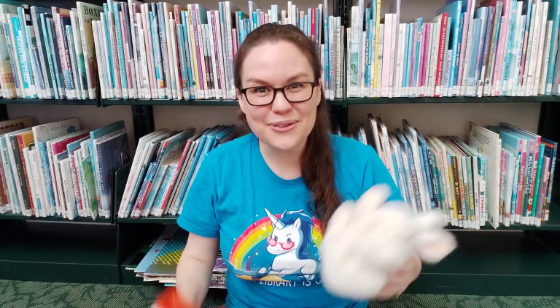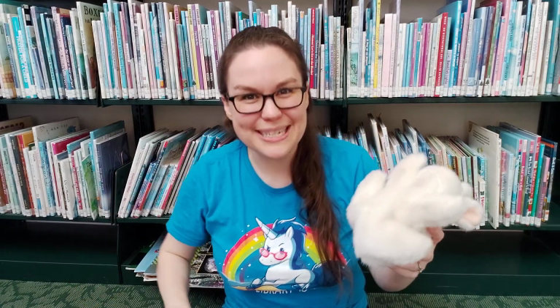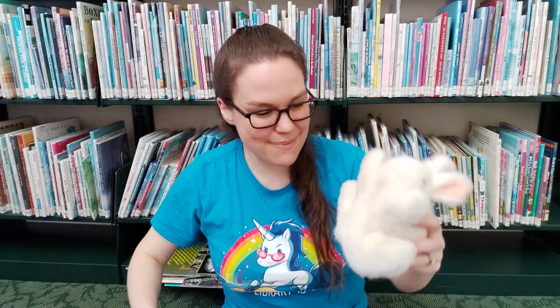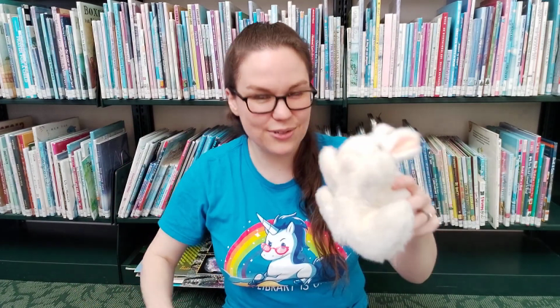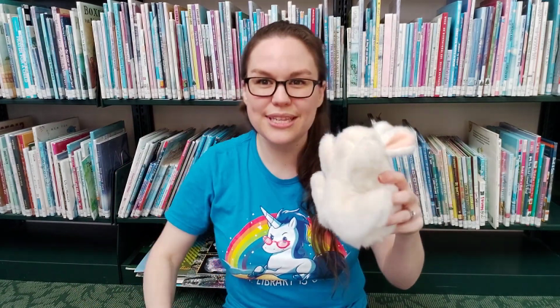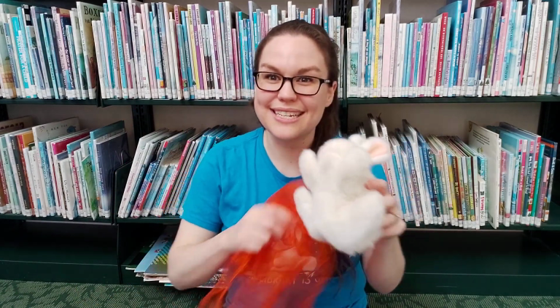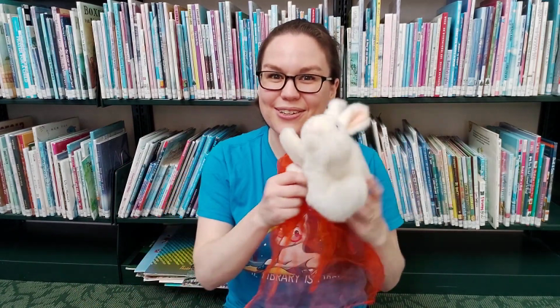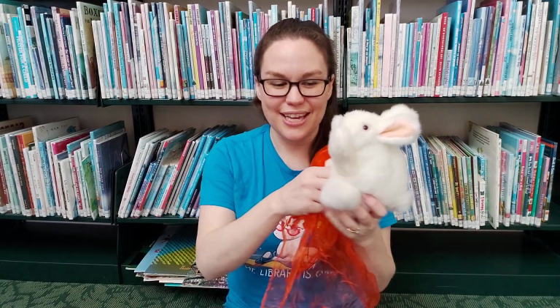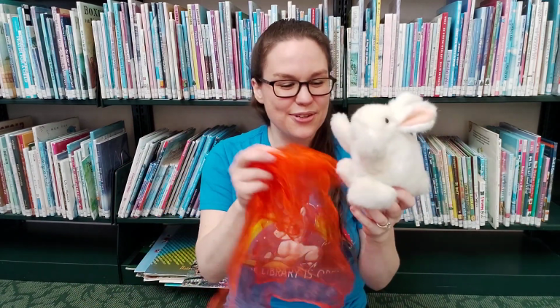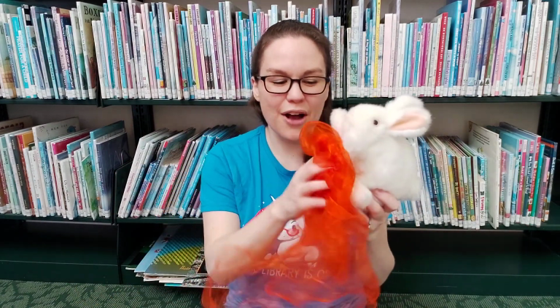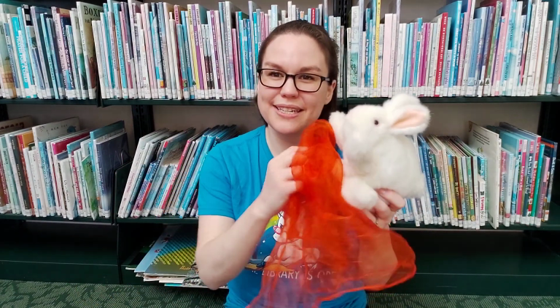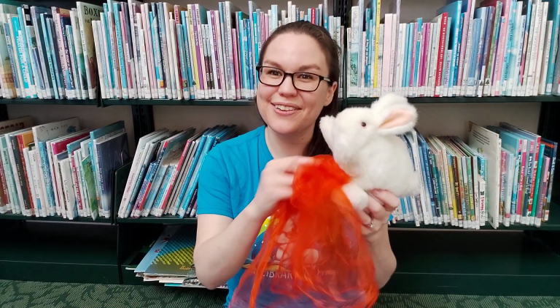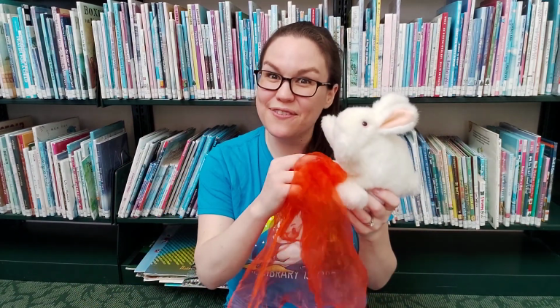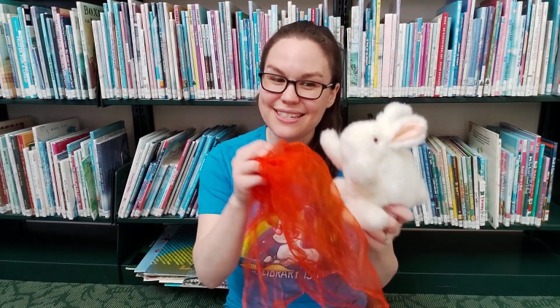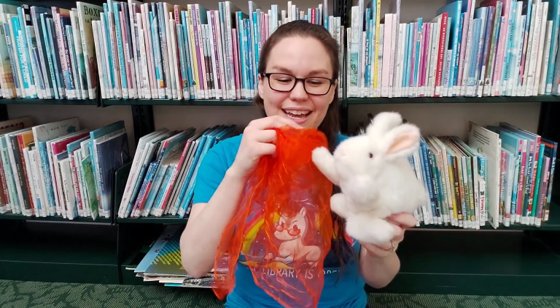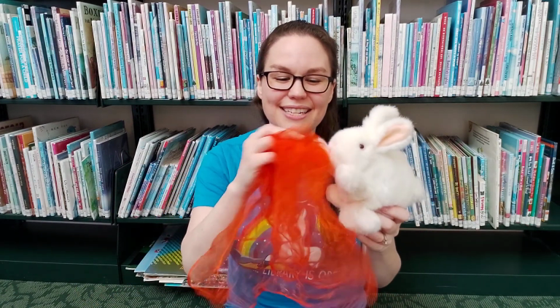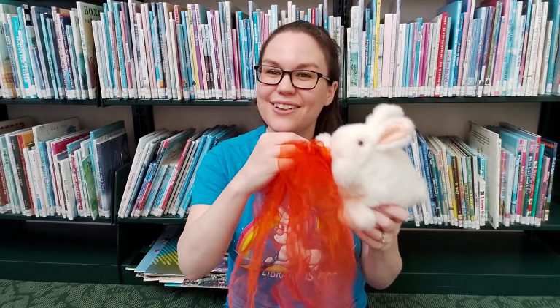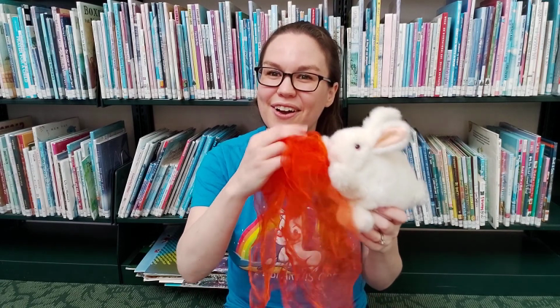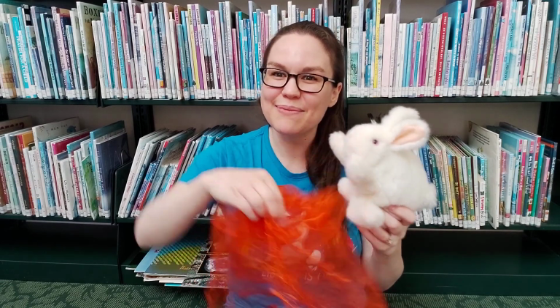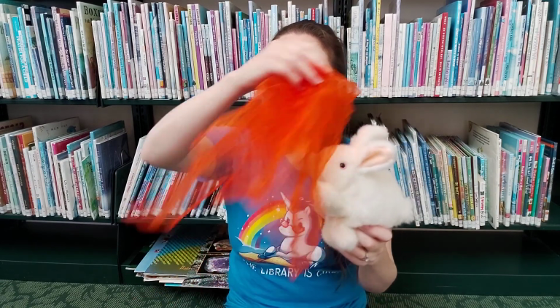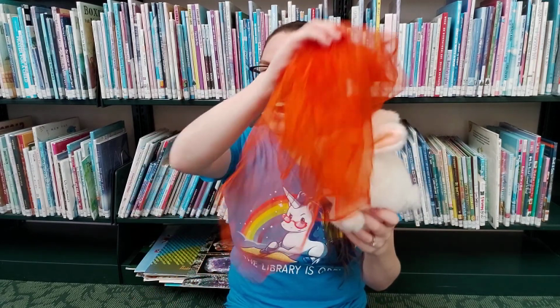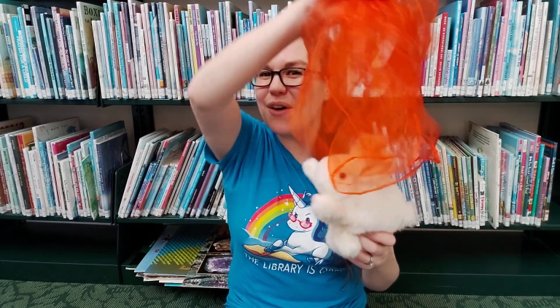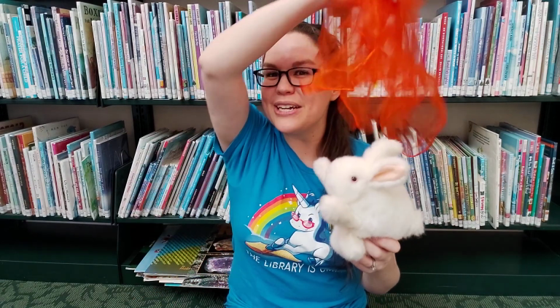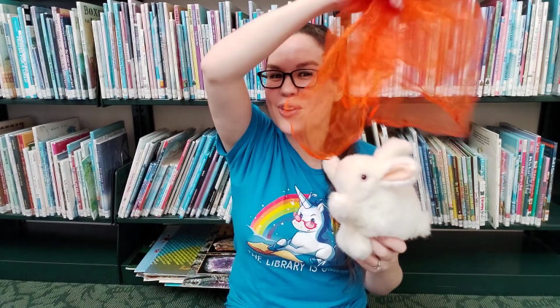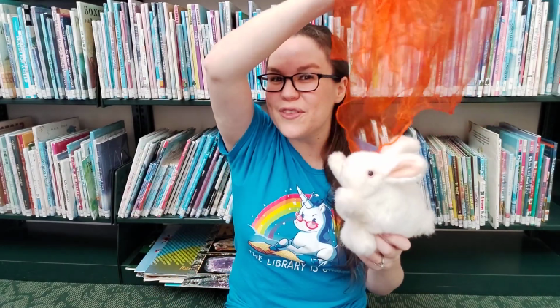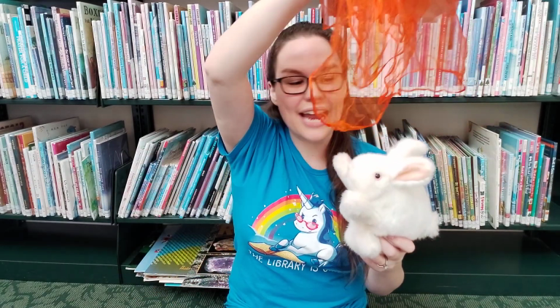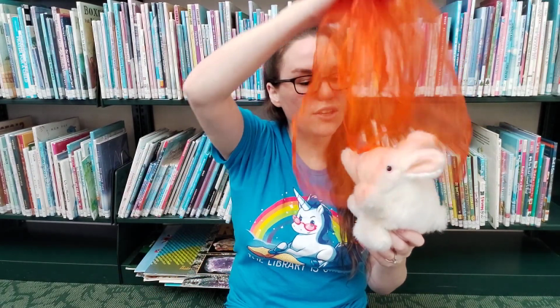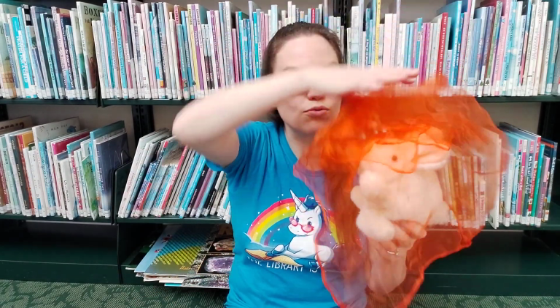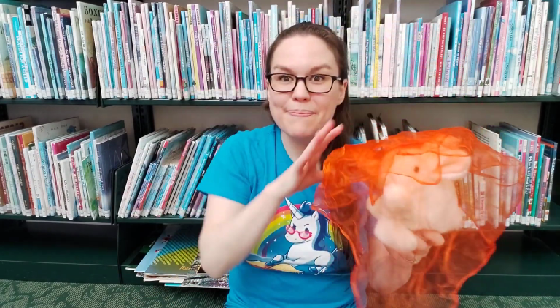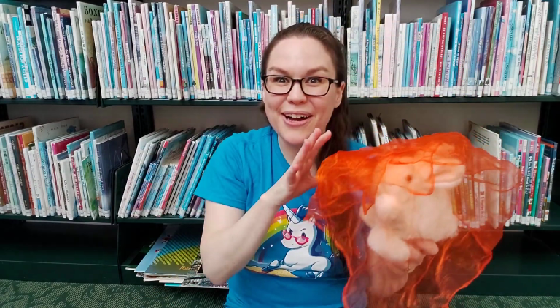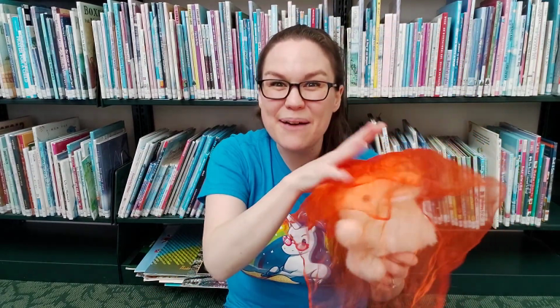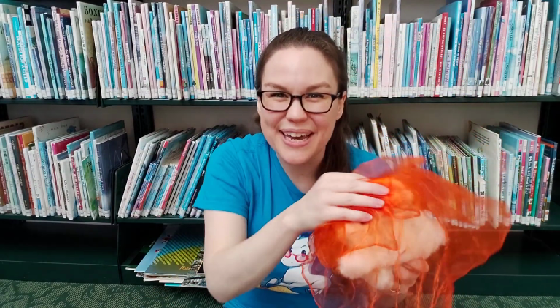Now if you're doing it with babies, you can use it as a tickle. You start off with a tickle on the feet, a tickle on the arms, brushing it over their head, and then you drop it on top of them.